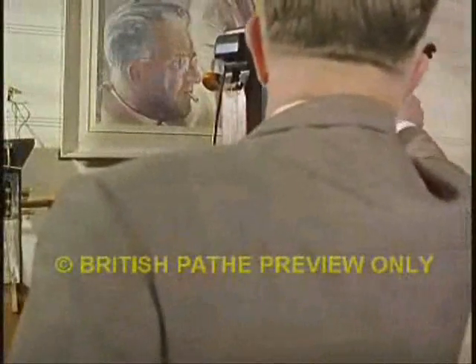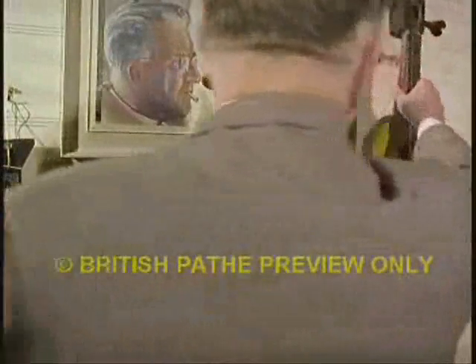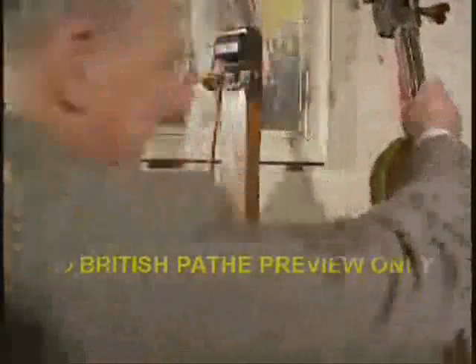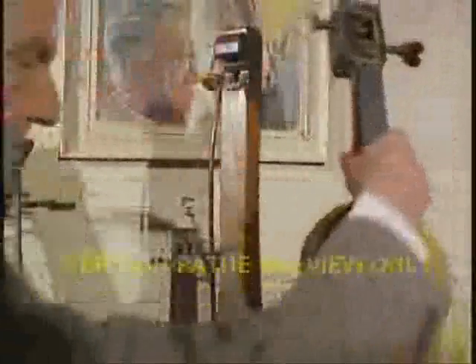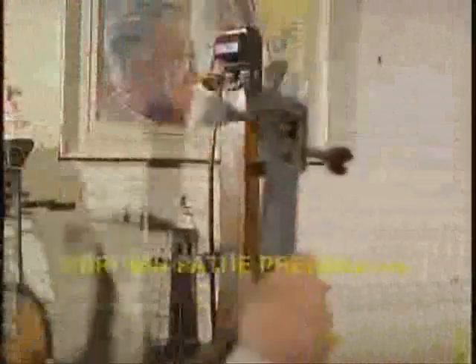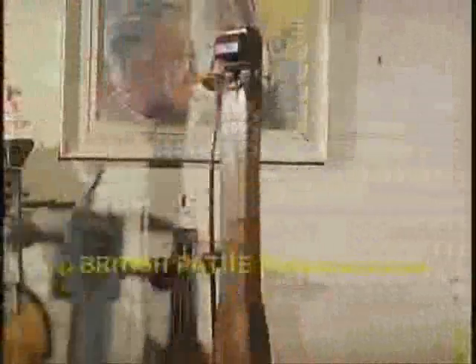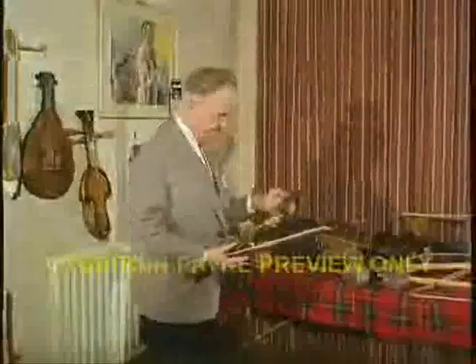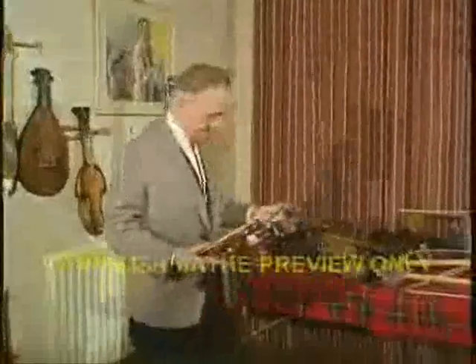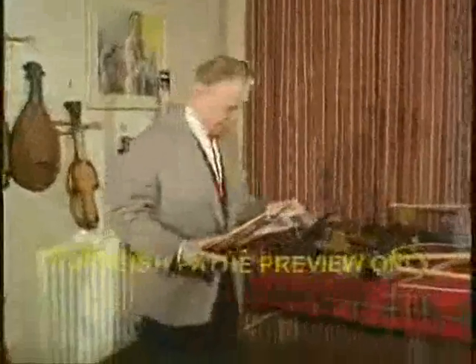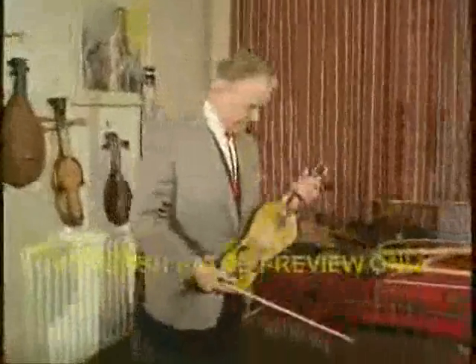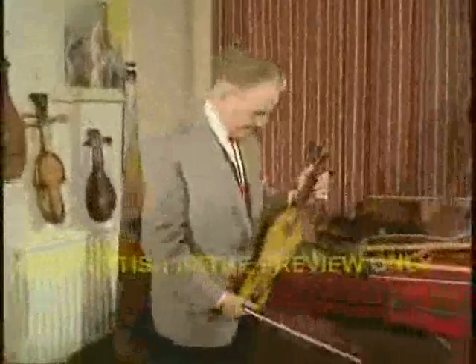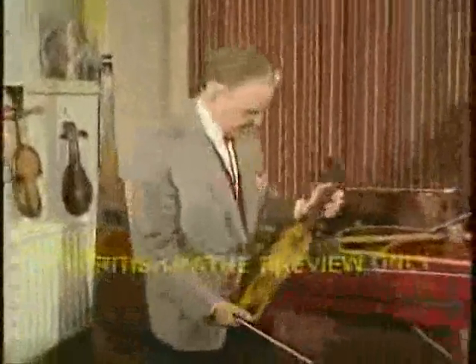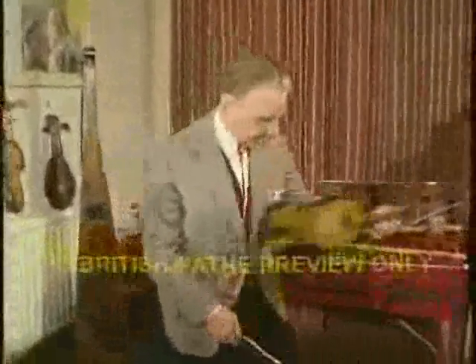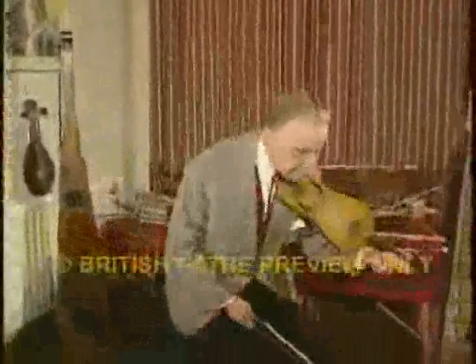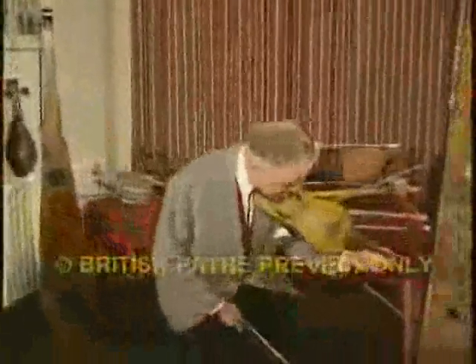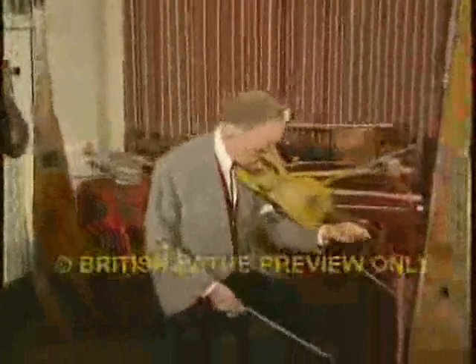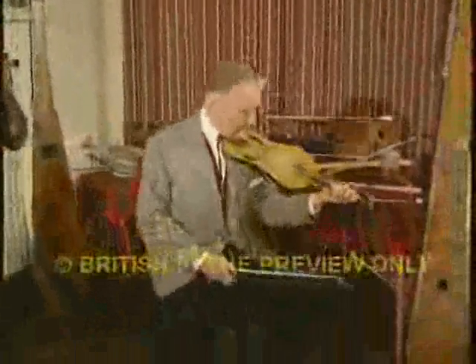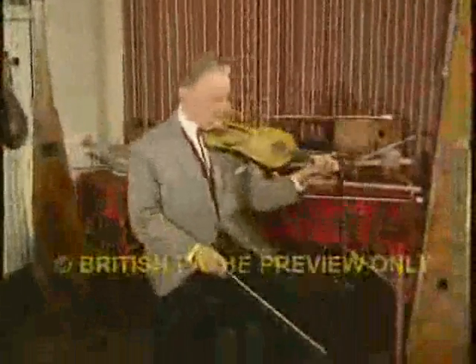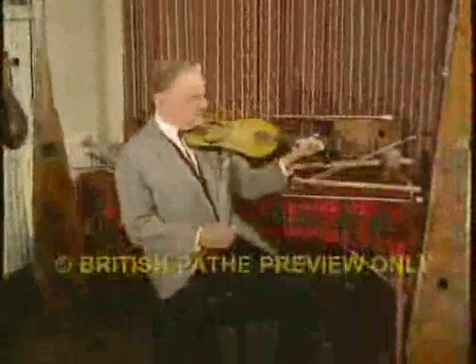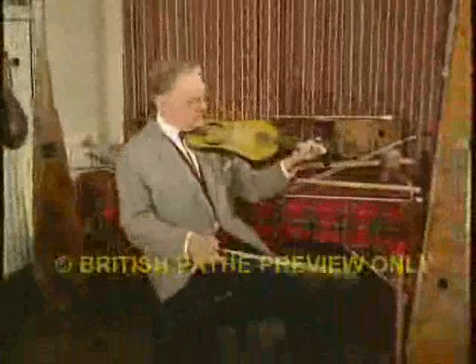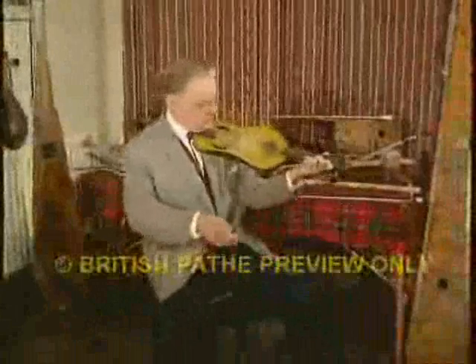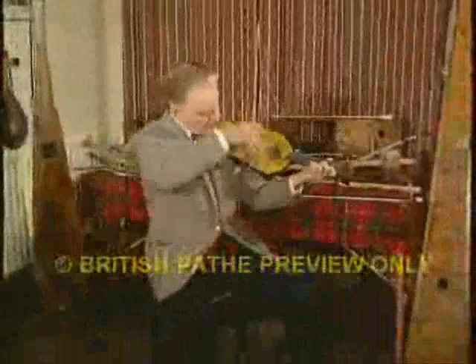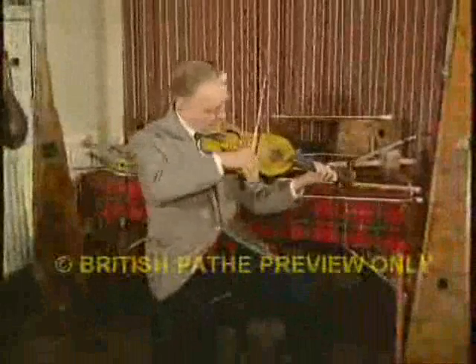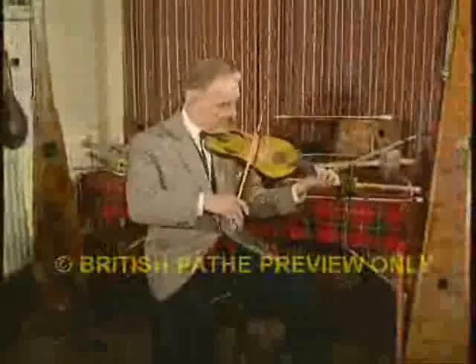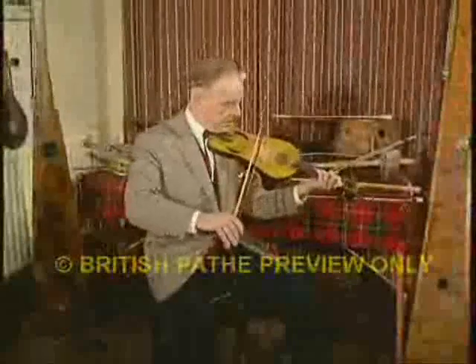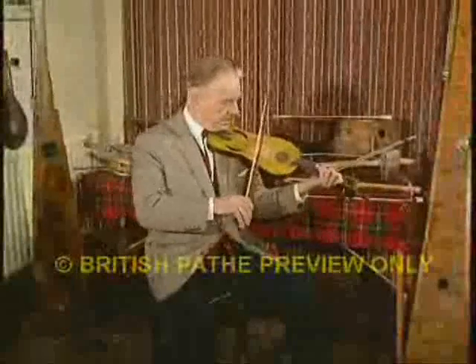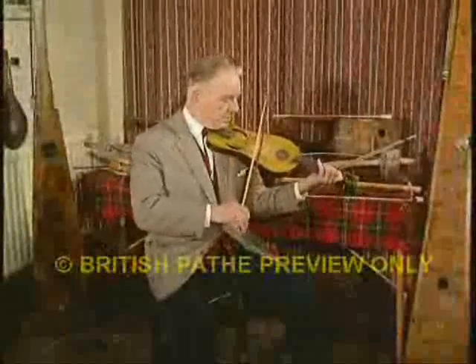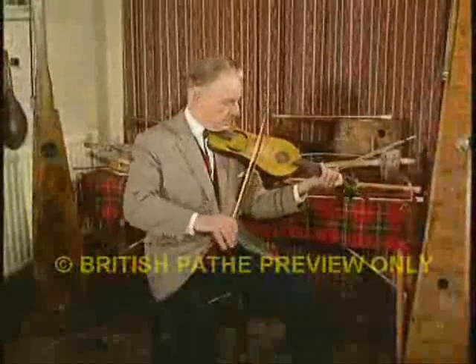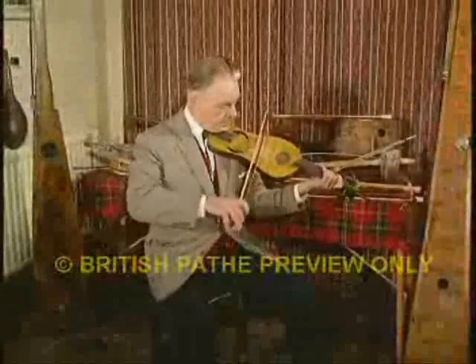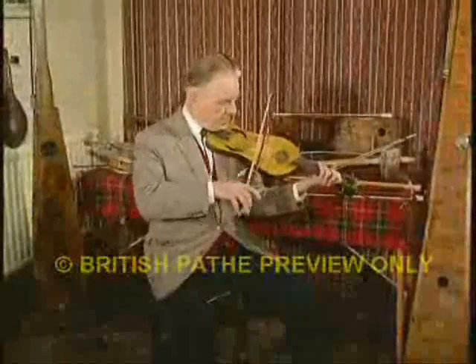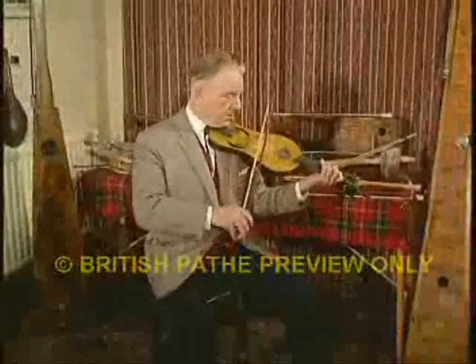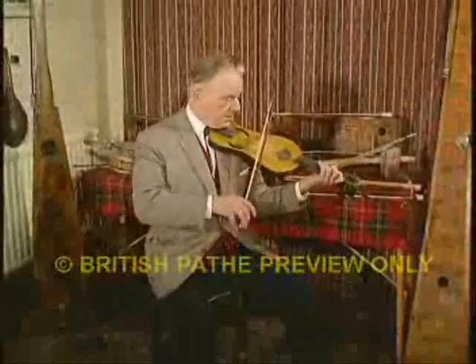An accomplished musician, Mr. Brown can, of course, play the ancient instruments he makes. The viol was introduced to England at about the time of William the Conqueror, and eventually became the violin we know today.